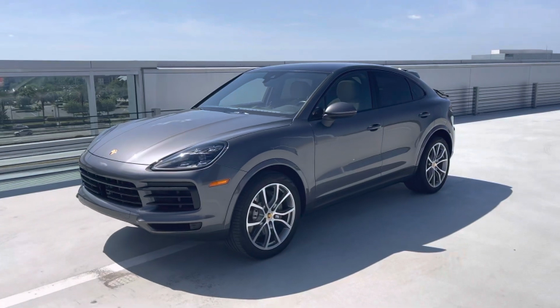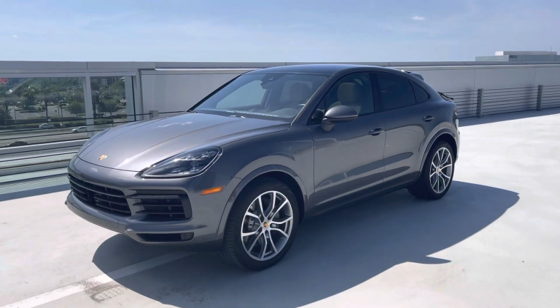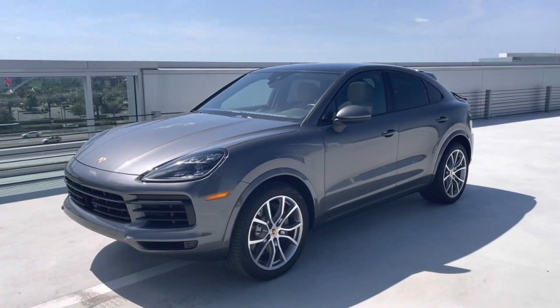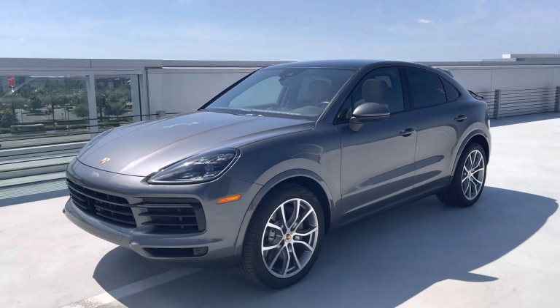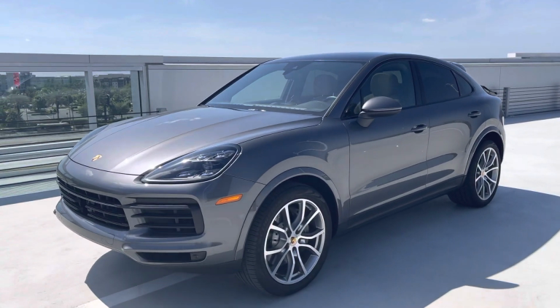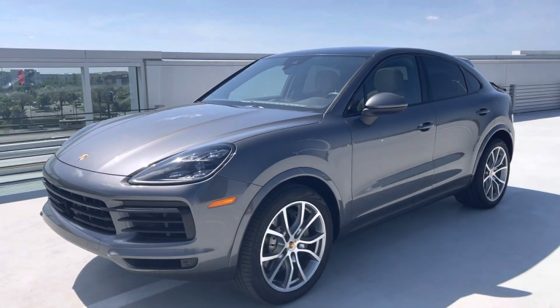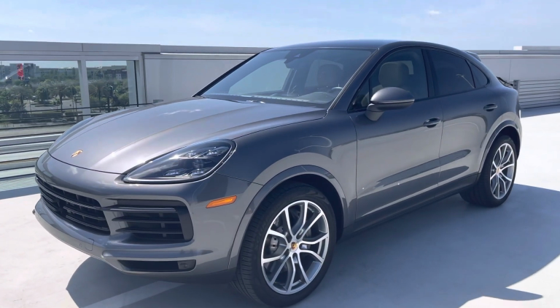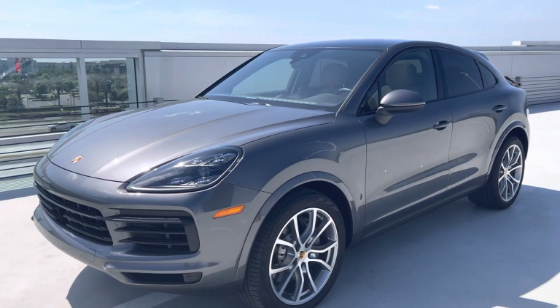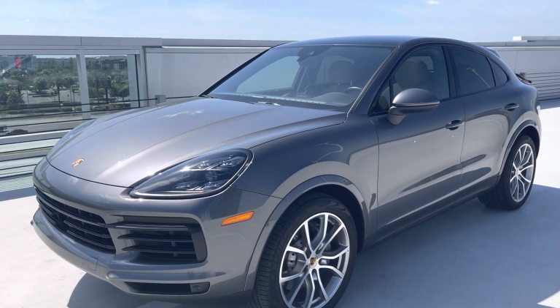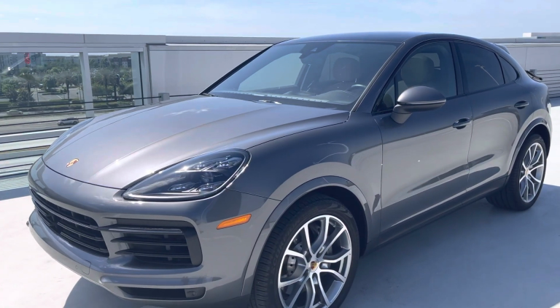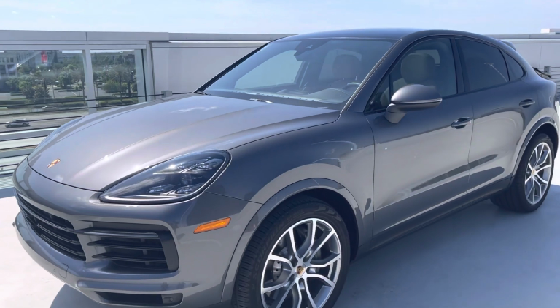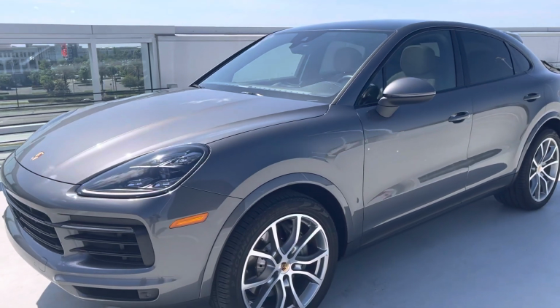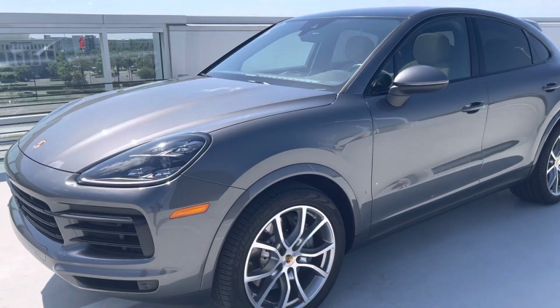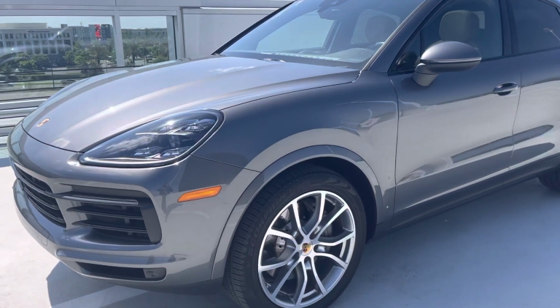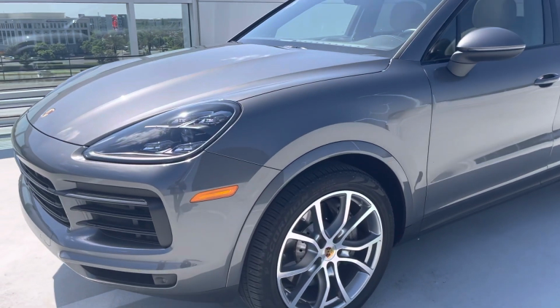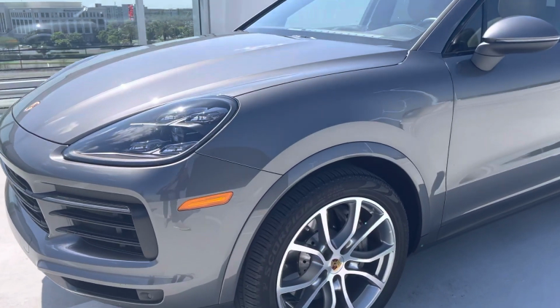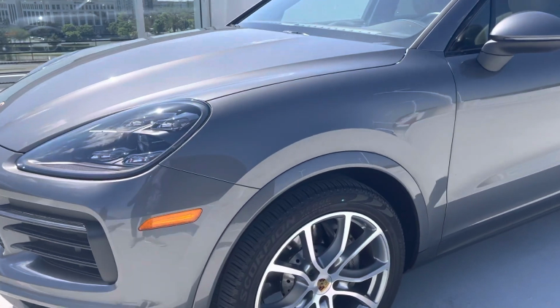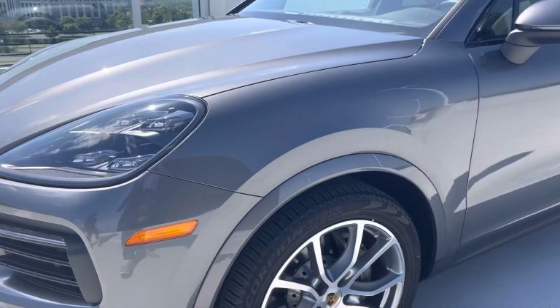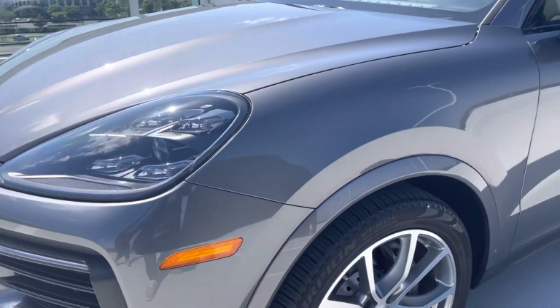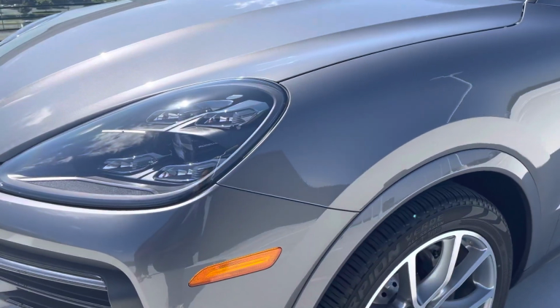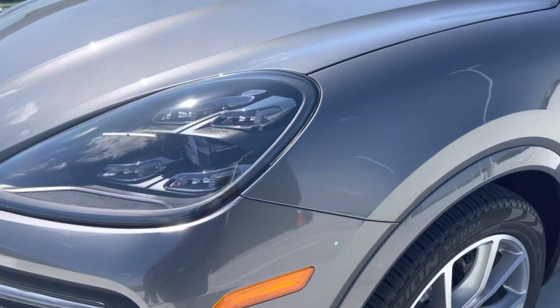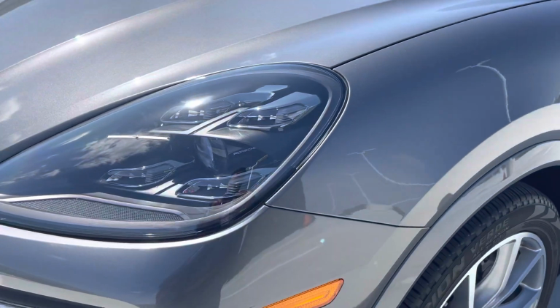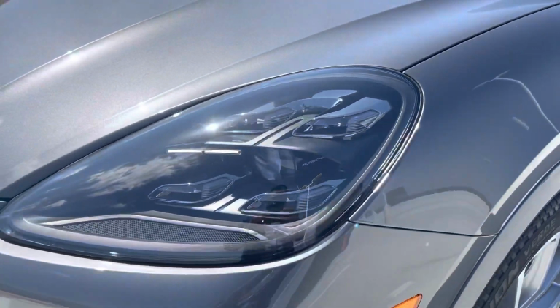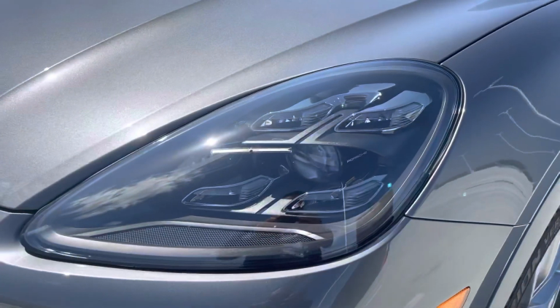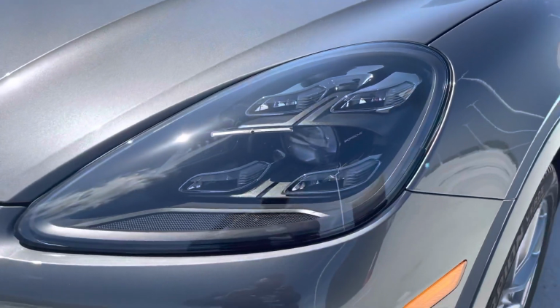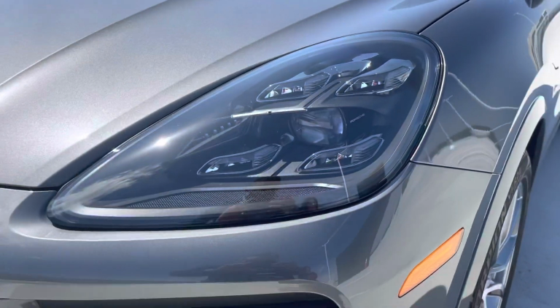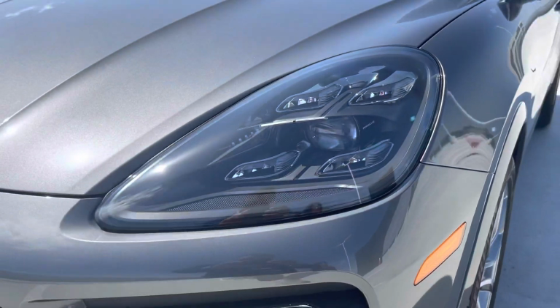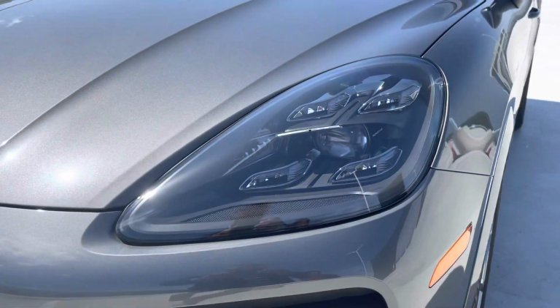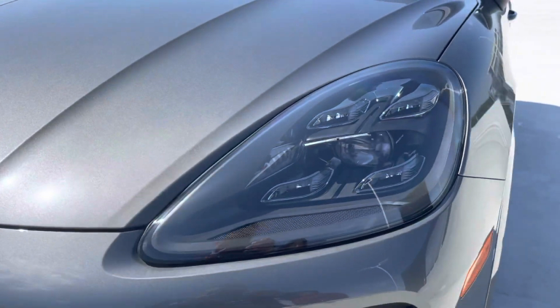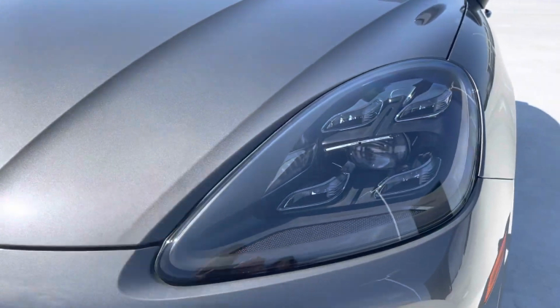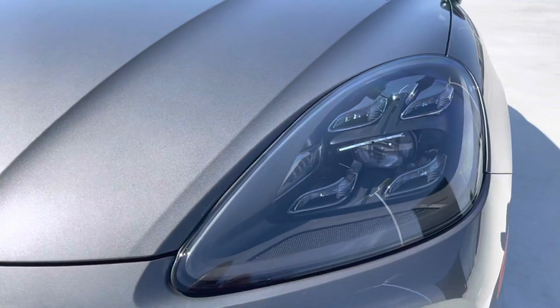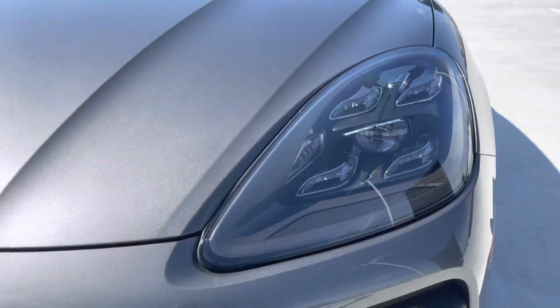Good morning, Brett. Jonathan here, Porsche South Orlando. Here's the 2020 Cayenne Coupe S — beautiful gray metallic with premium package plus and PDLS plus headlight system, in phenomenal shape.